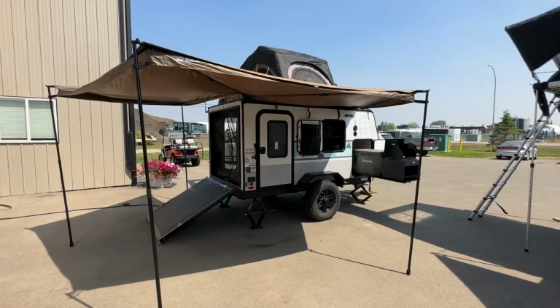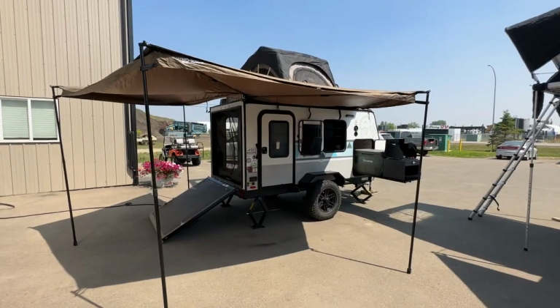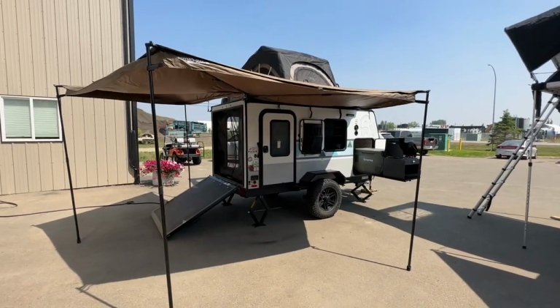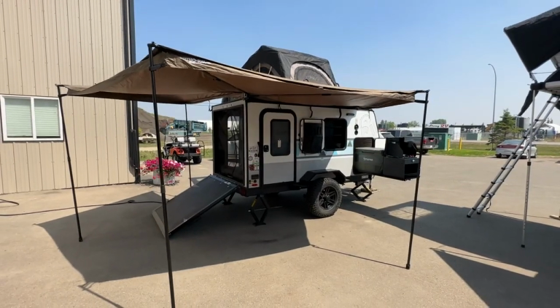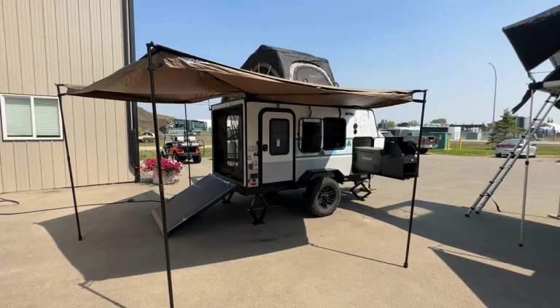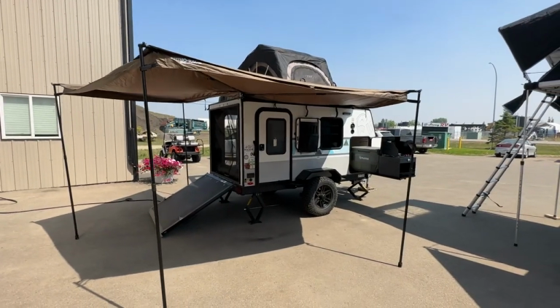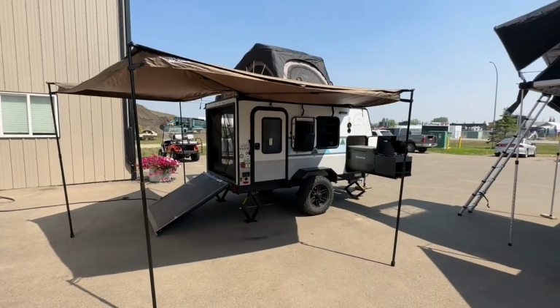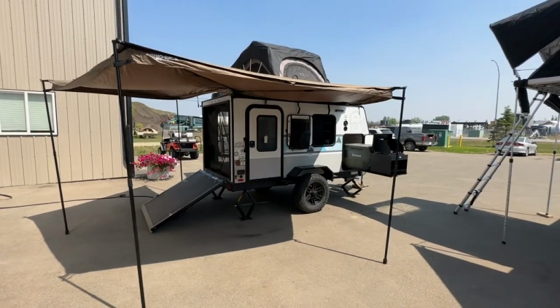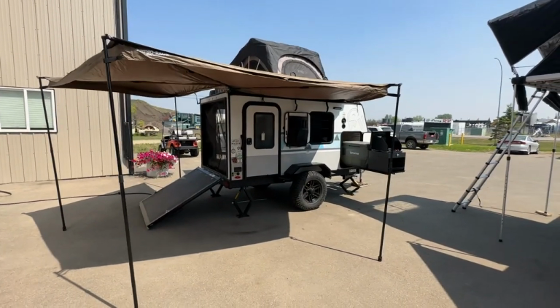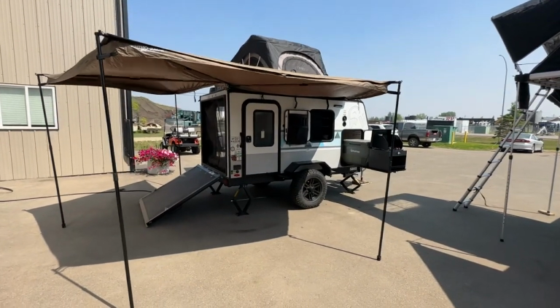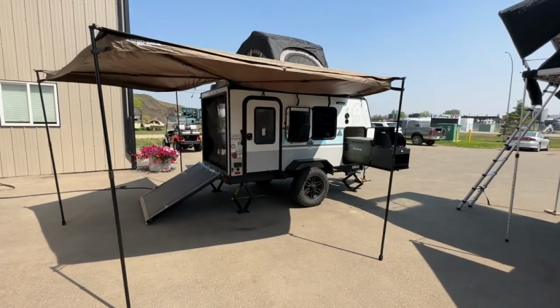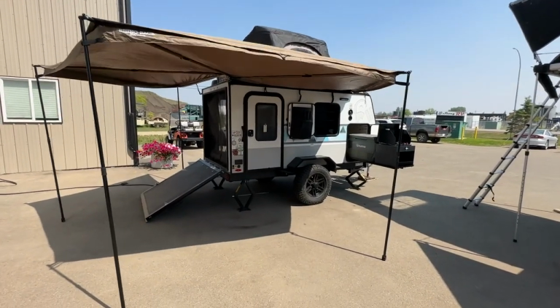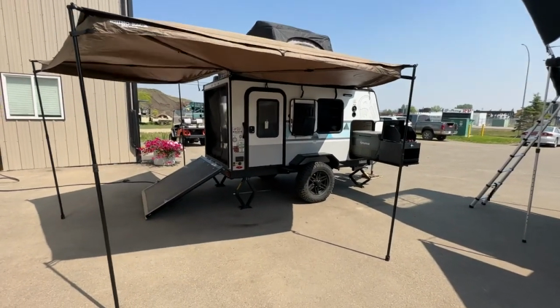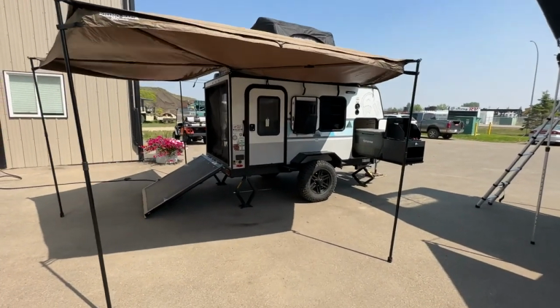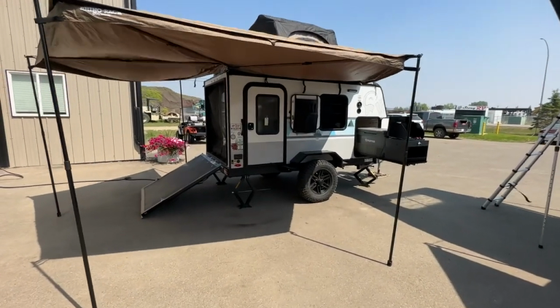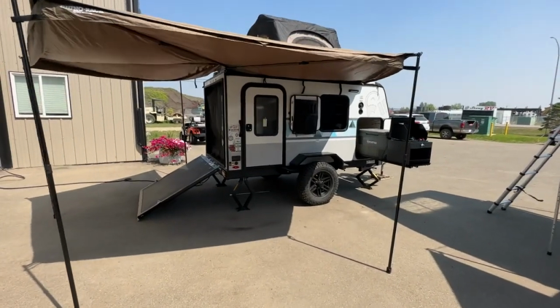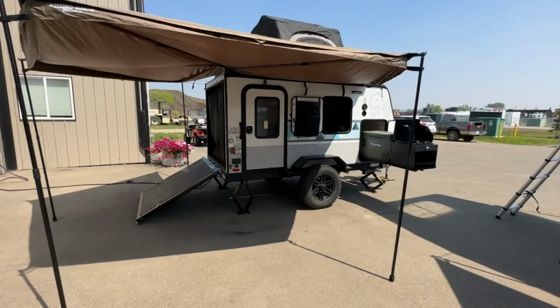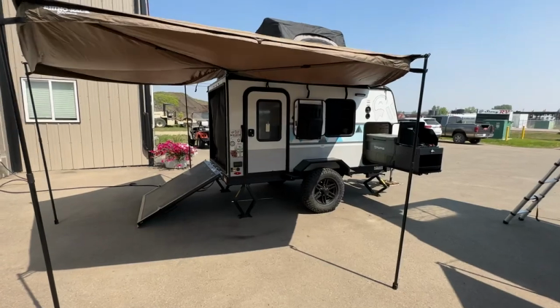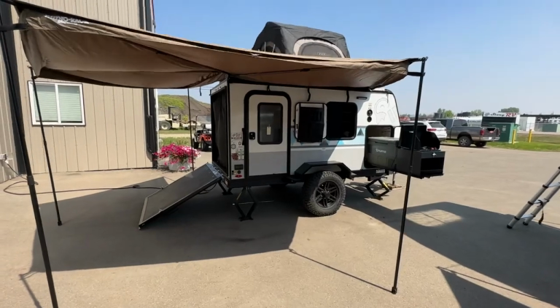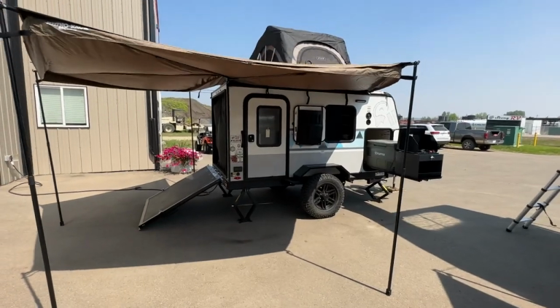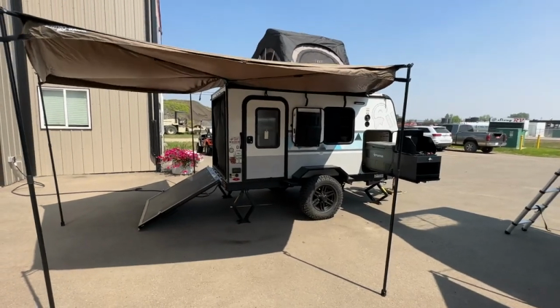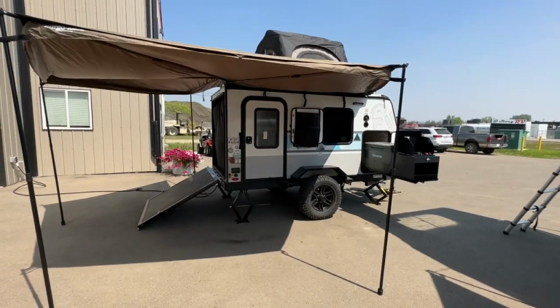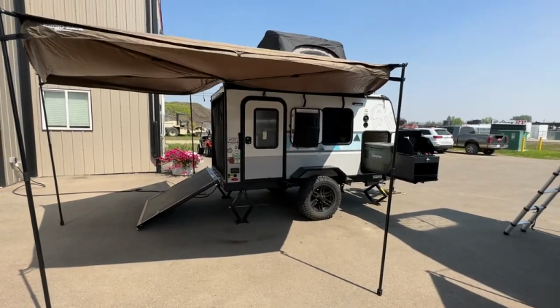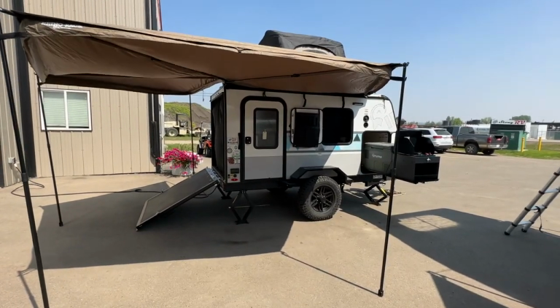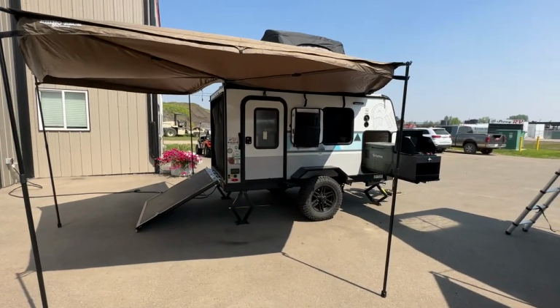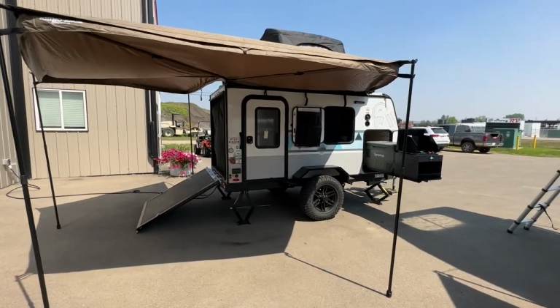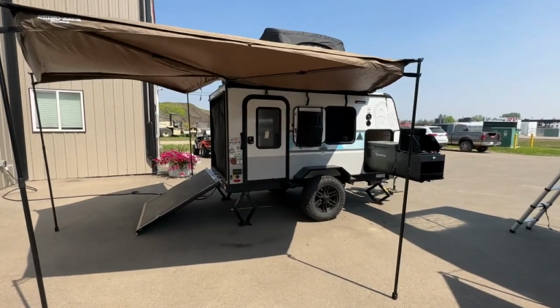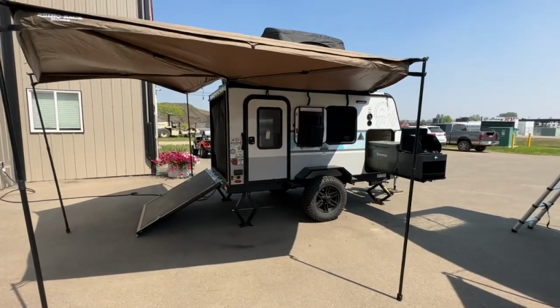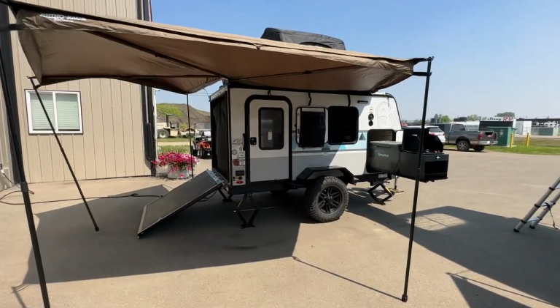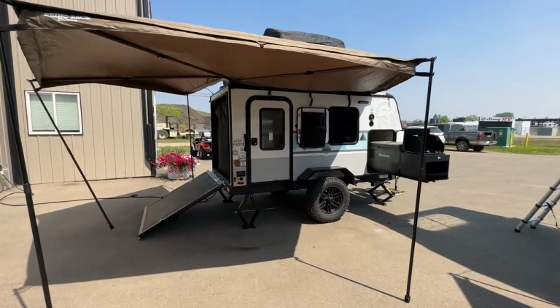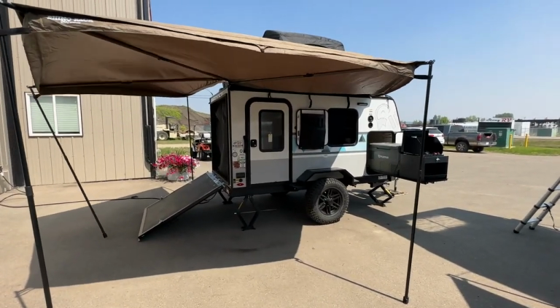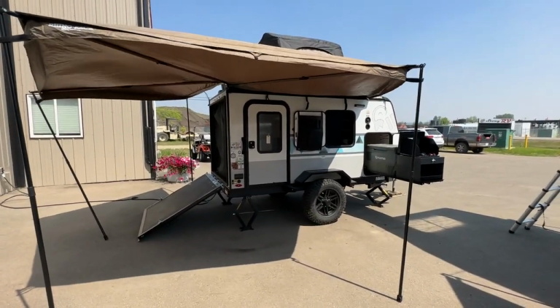Hi, this is Clayton with Stony RV, Stony Plain, Alberta.